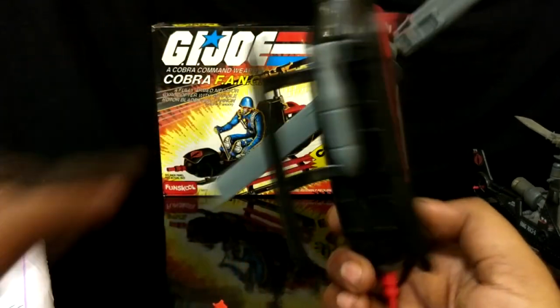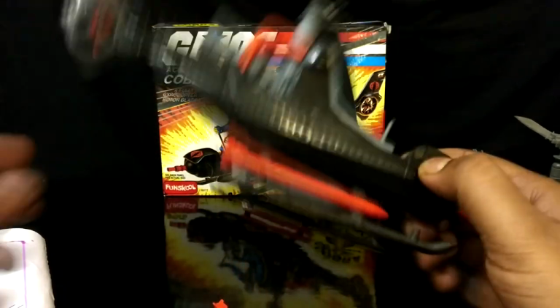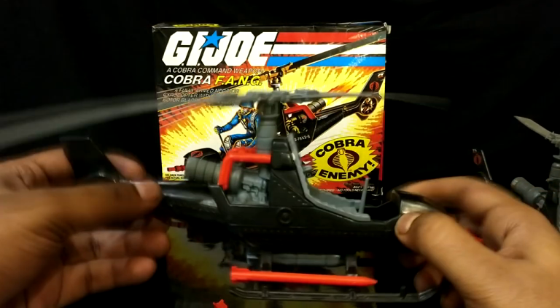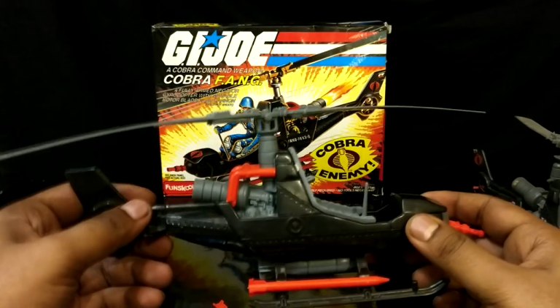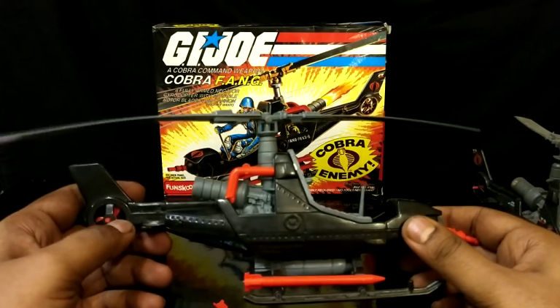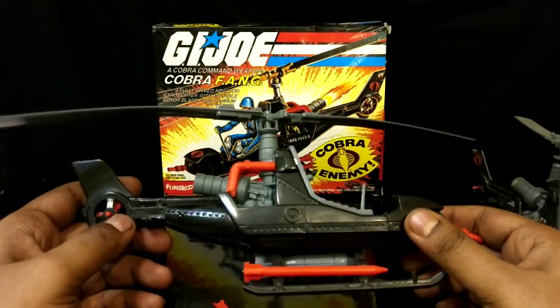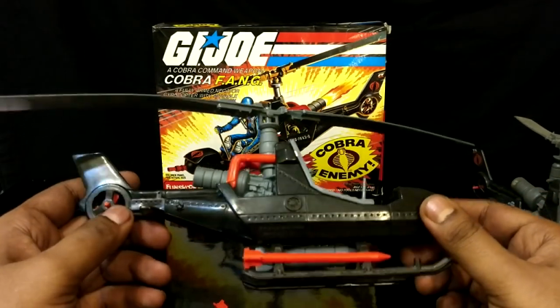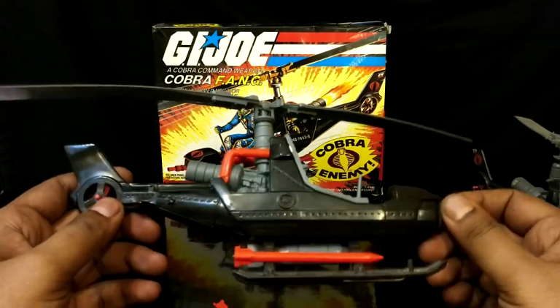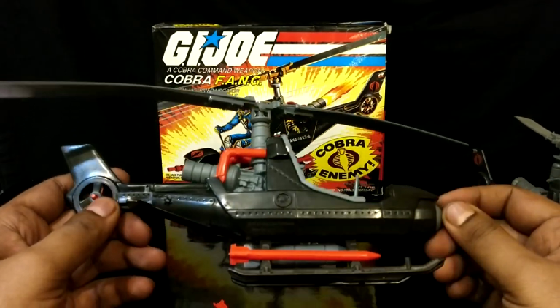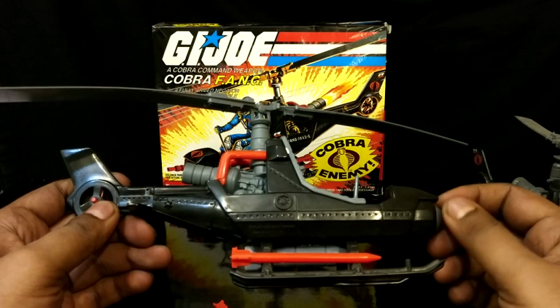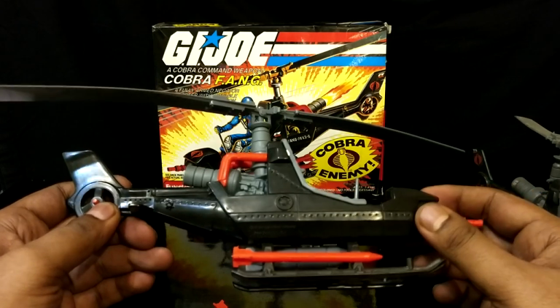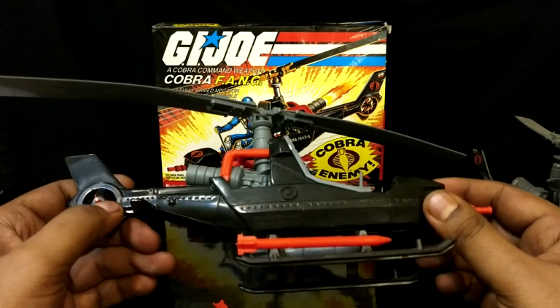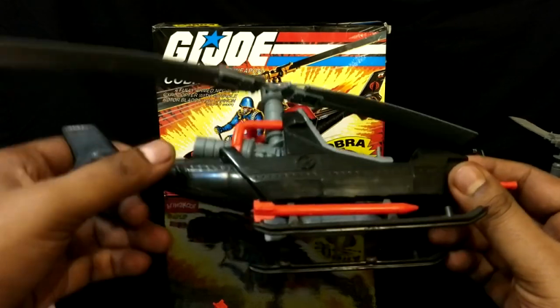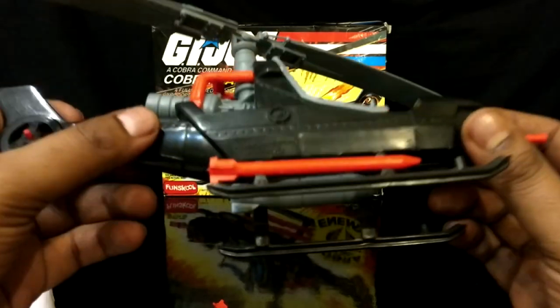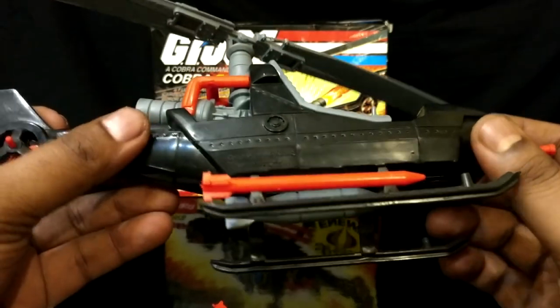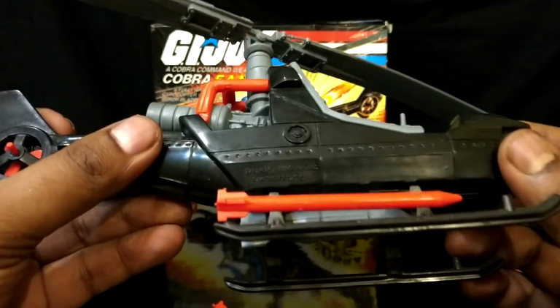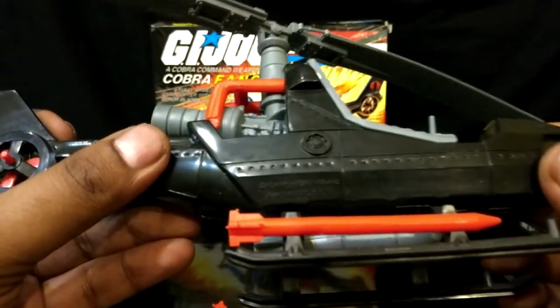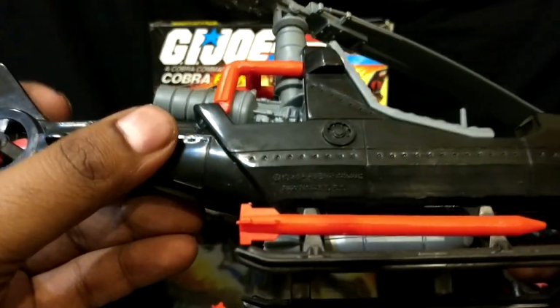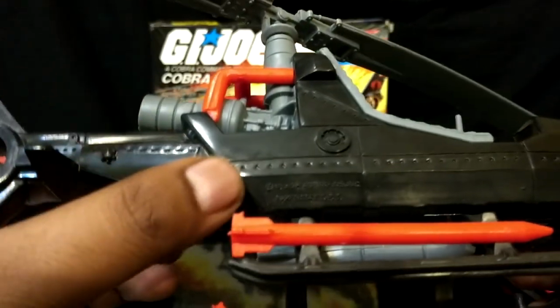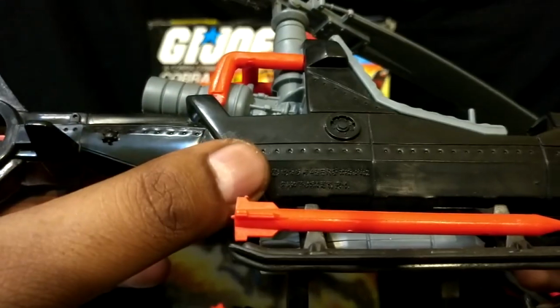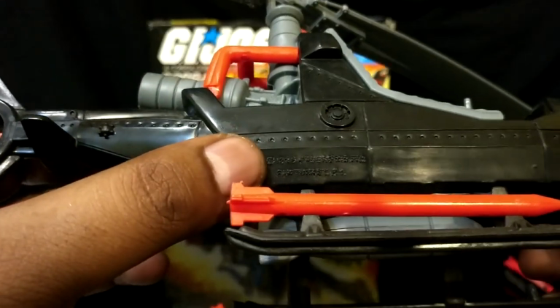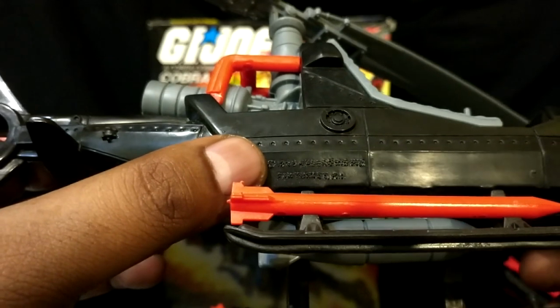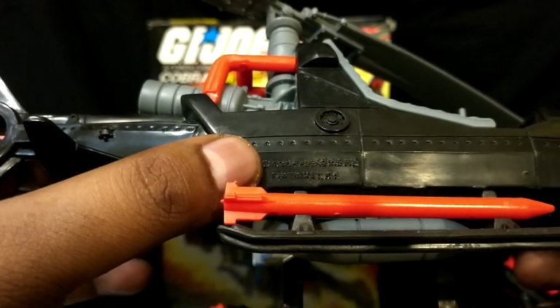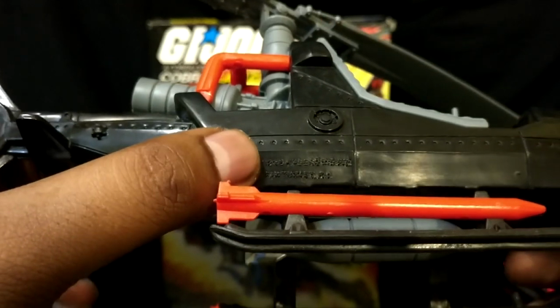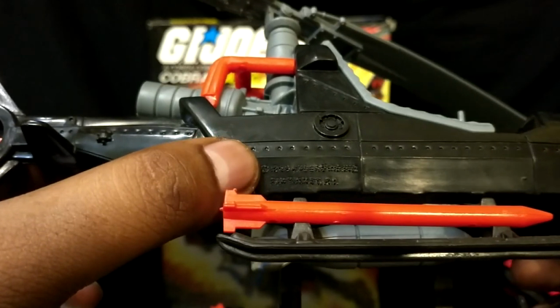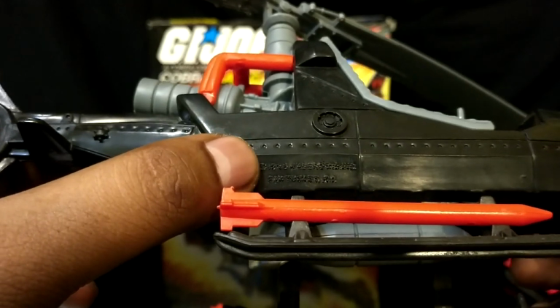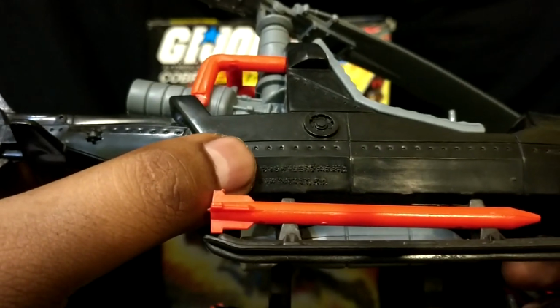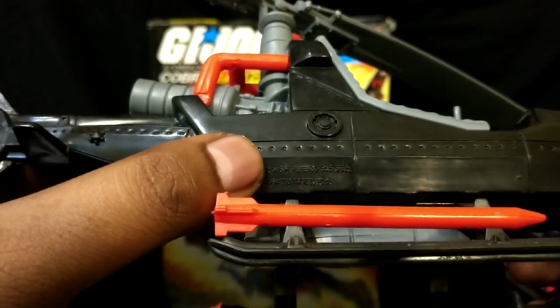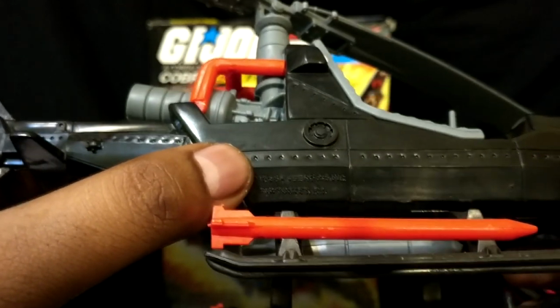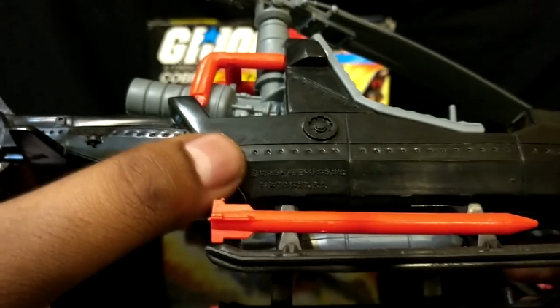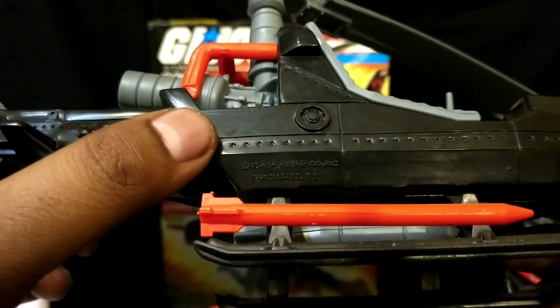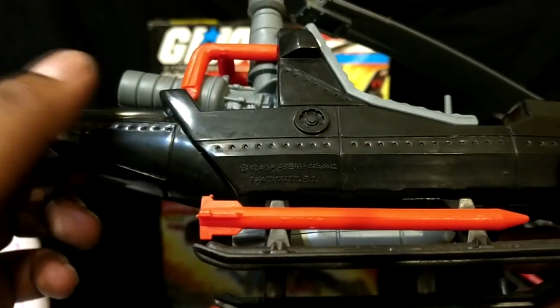Another way to identify a FunSchool version of Fang is to look for the Hasbro markings — those are defaced in the FunSchool version.